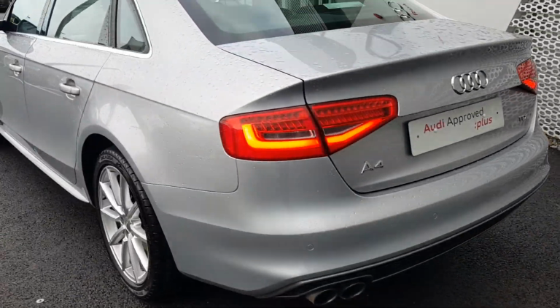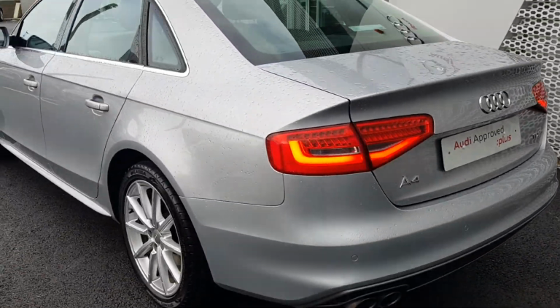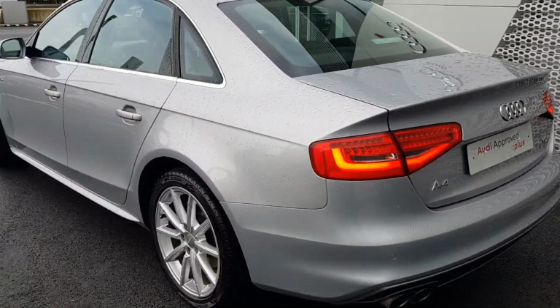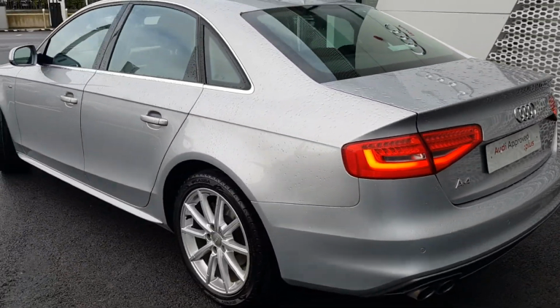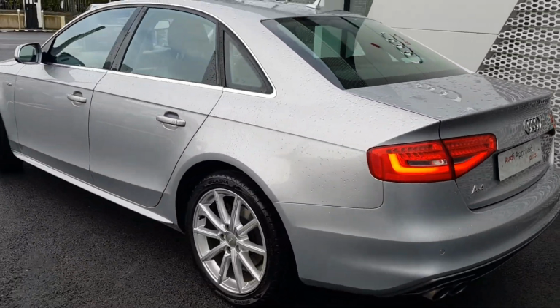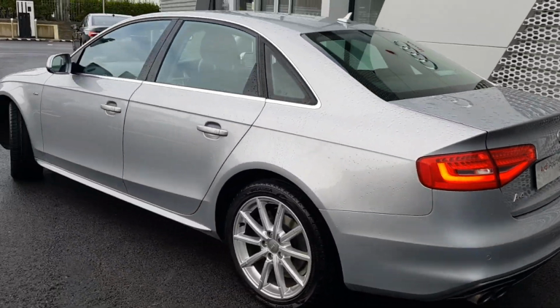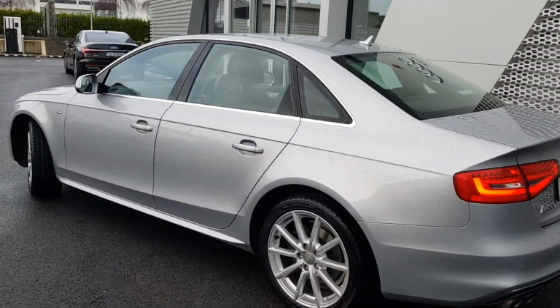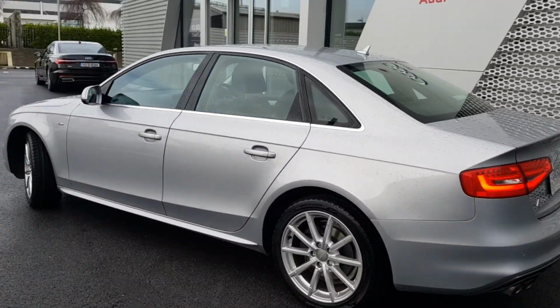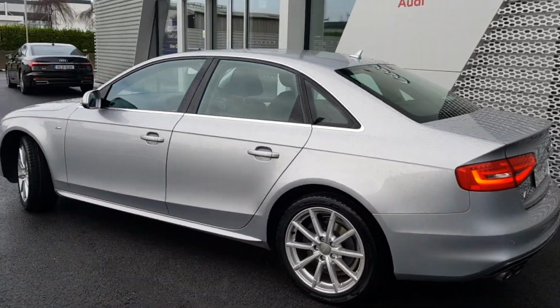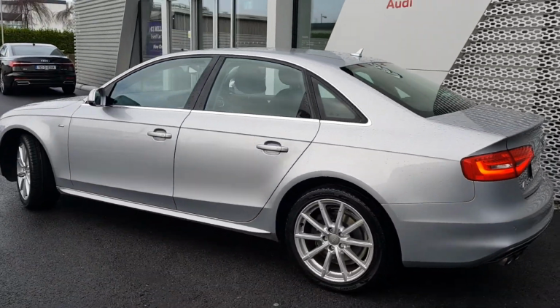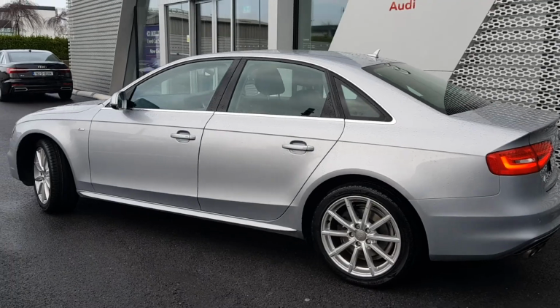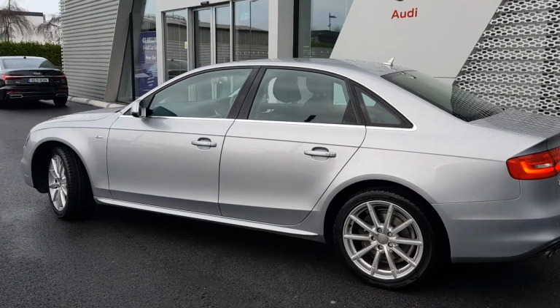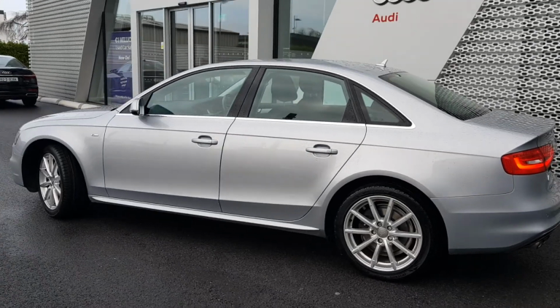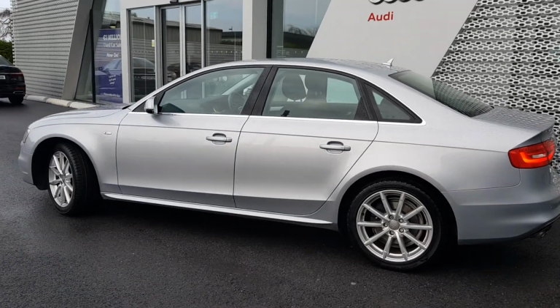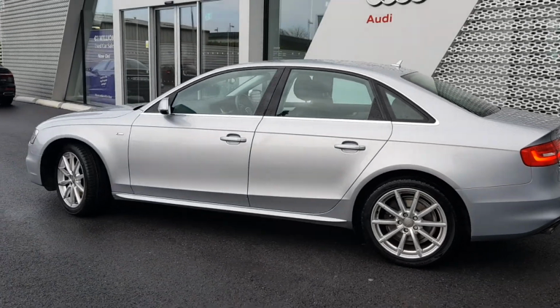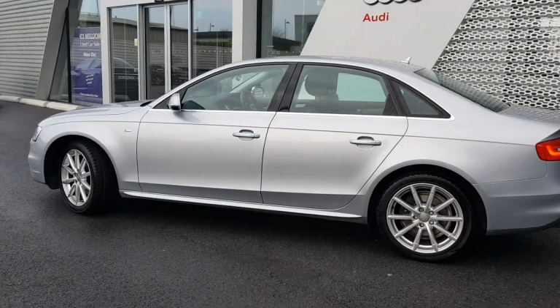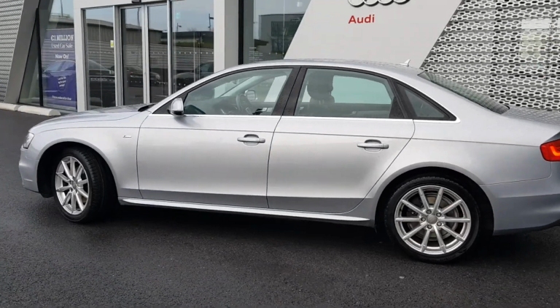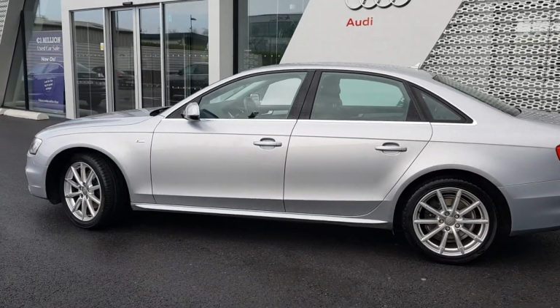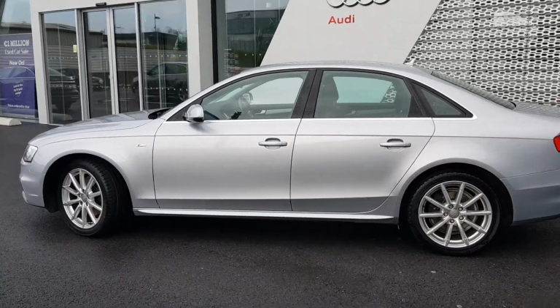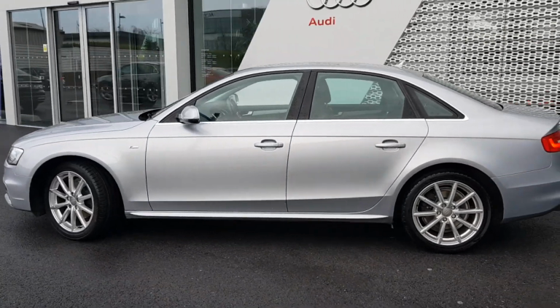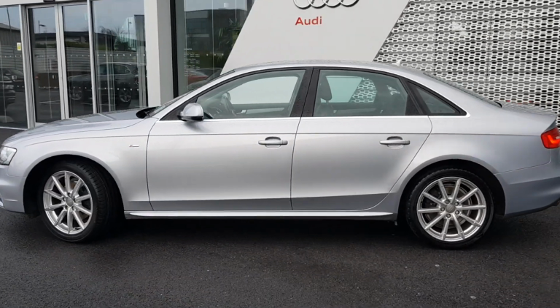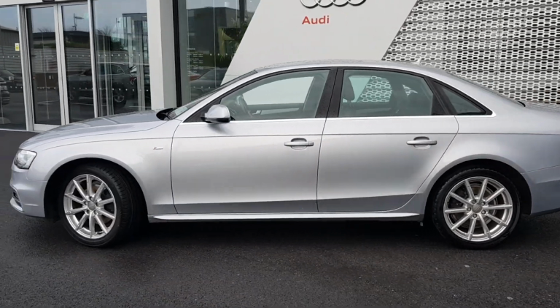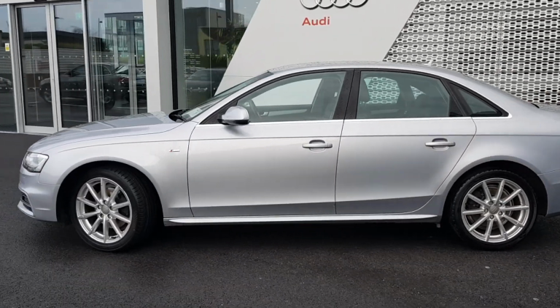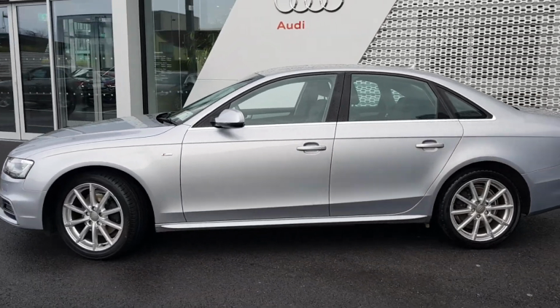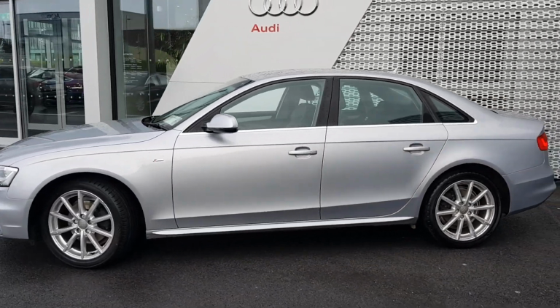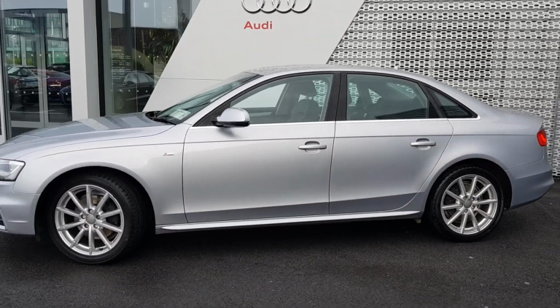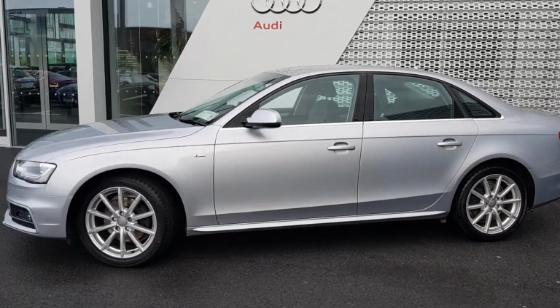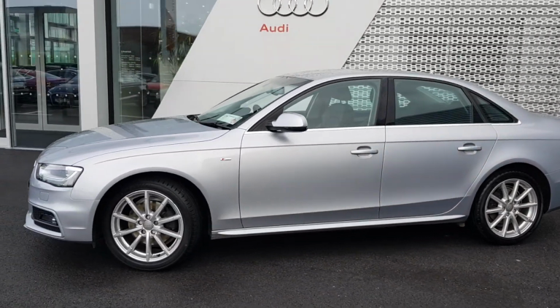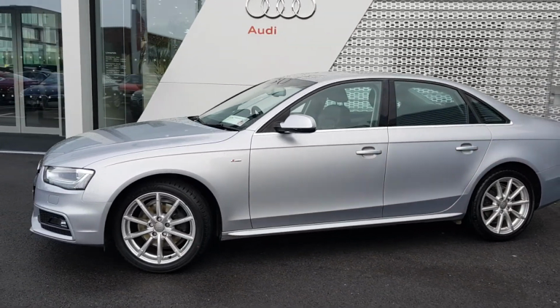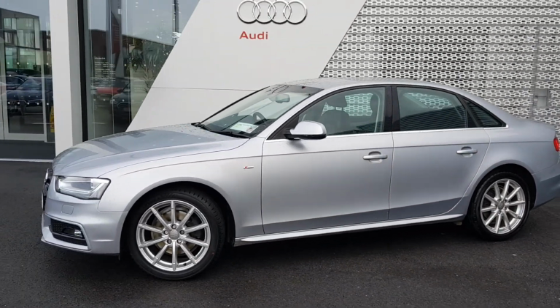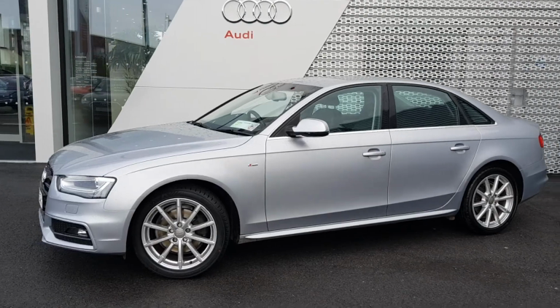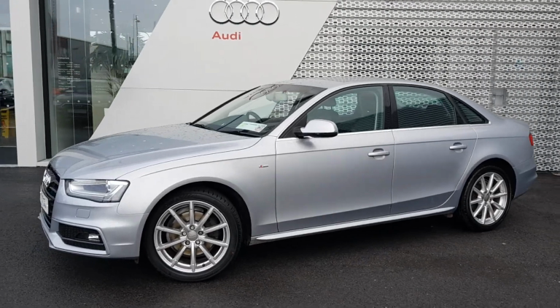At the rear we have reversing sensors, an S-Line style rear bumper, and twin exhausts out the back. This vehicle will come with a full 12-month Audi Approved Plus warranty, with the option to extend service intervals on long life every 2 years or every 30,000km.